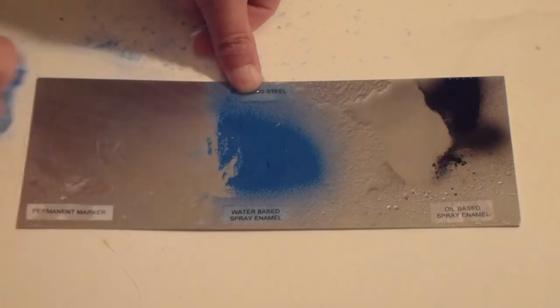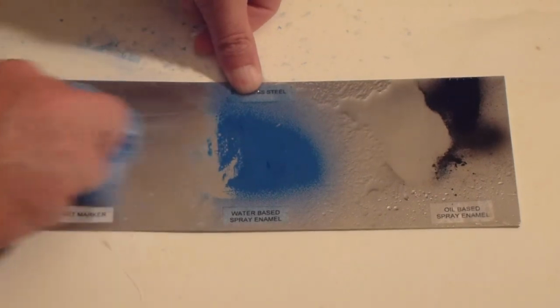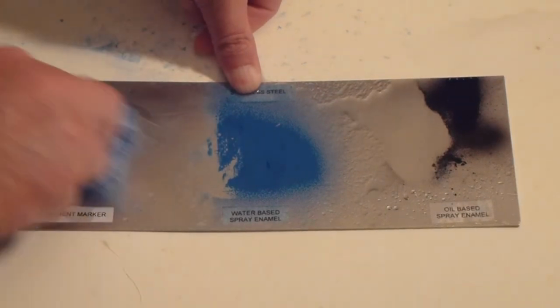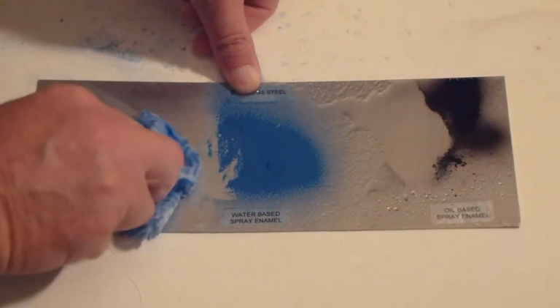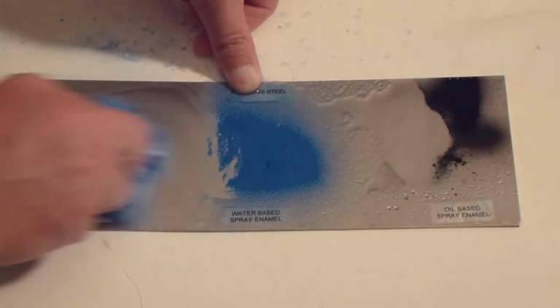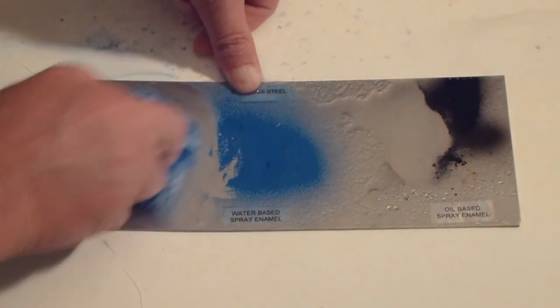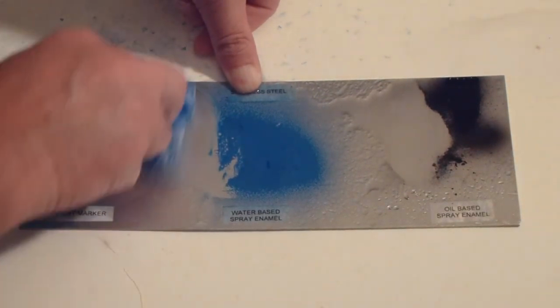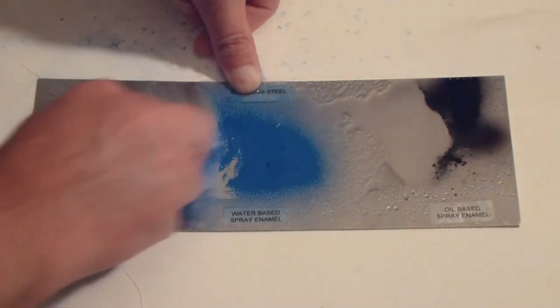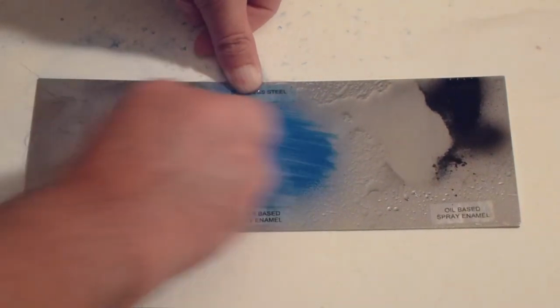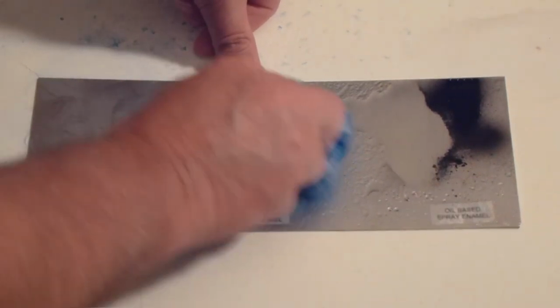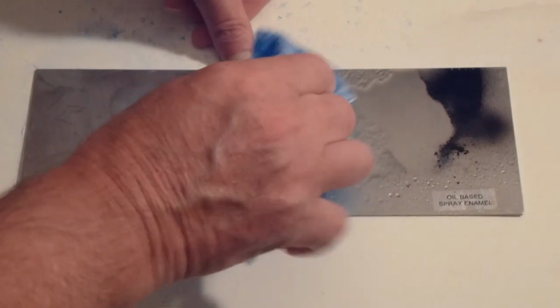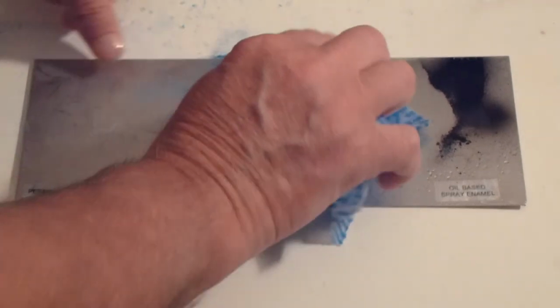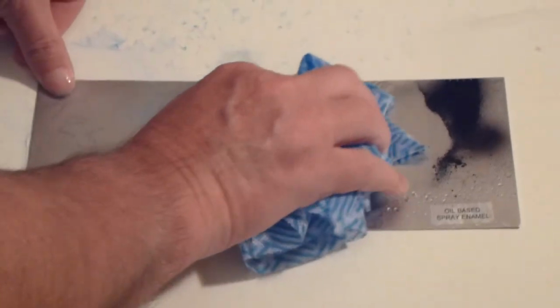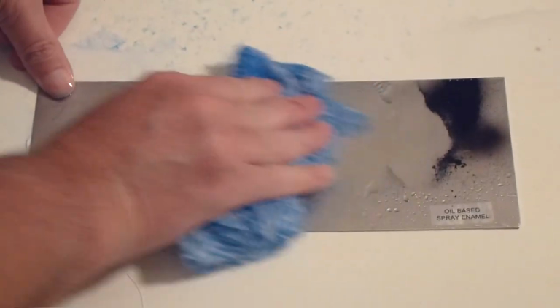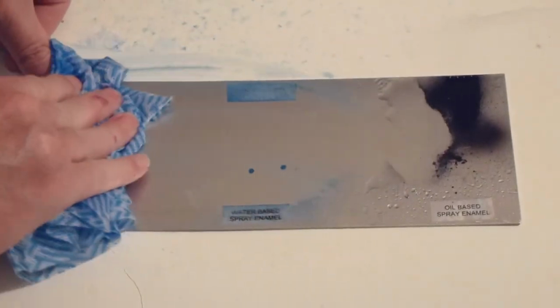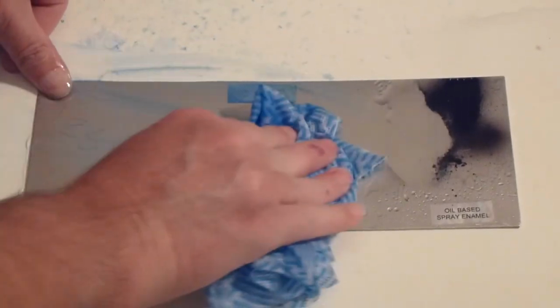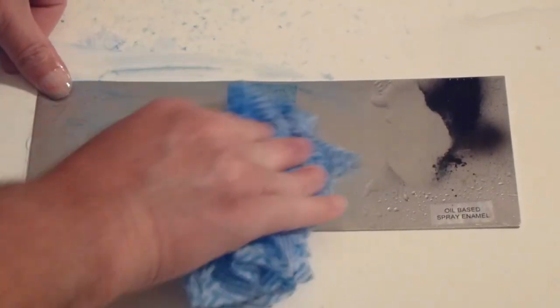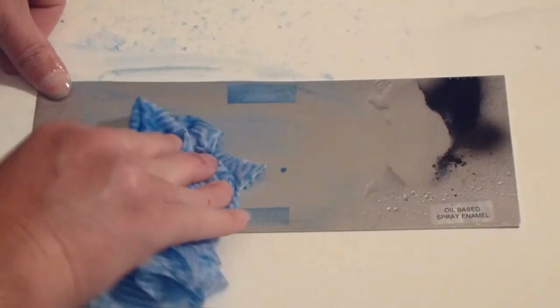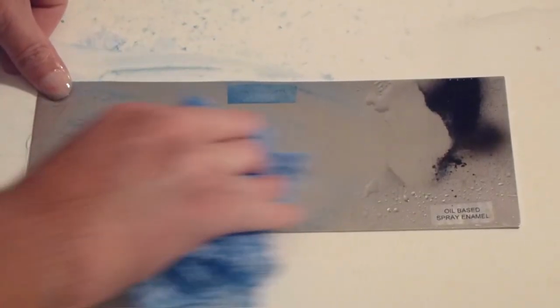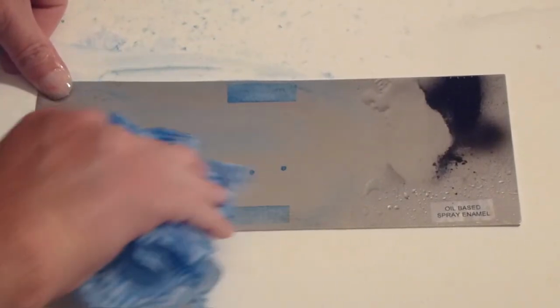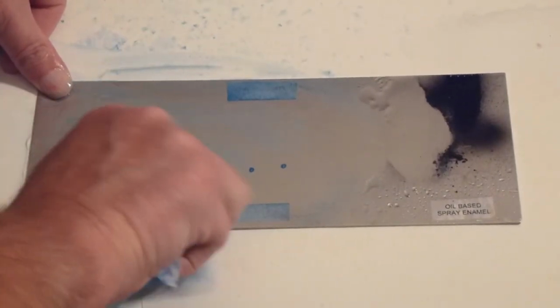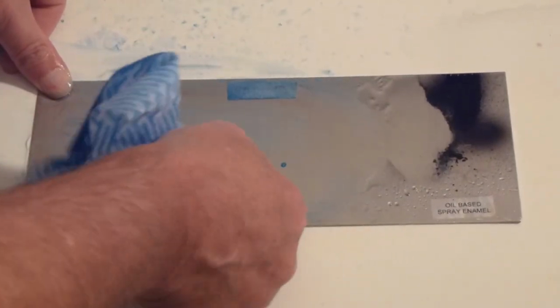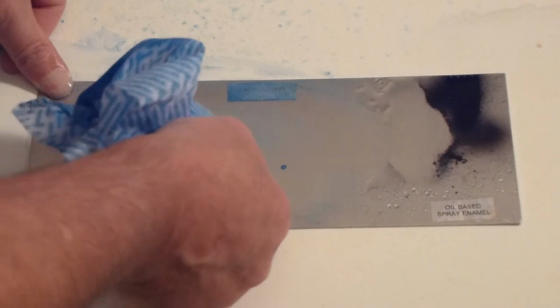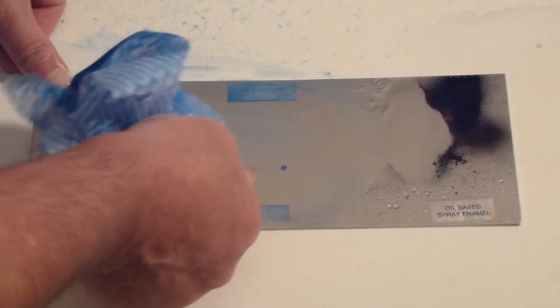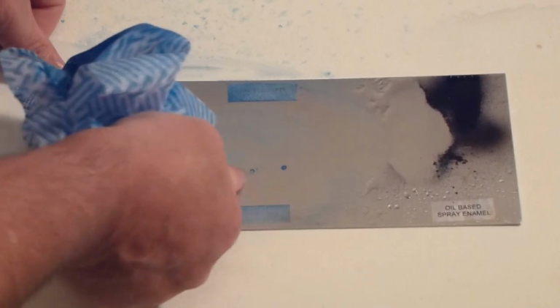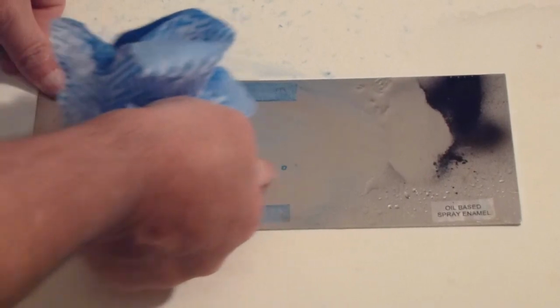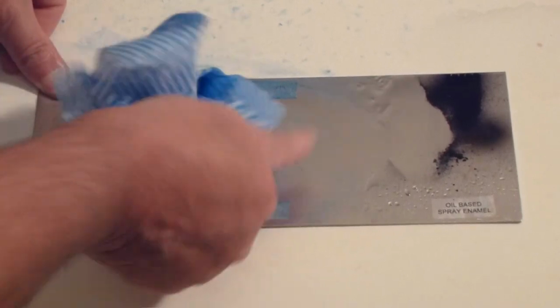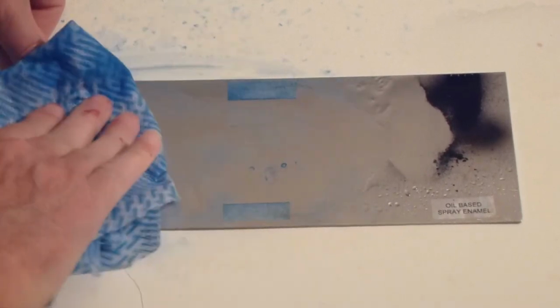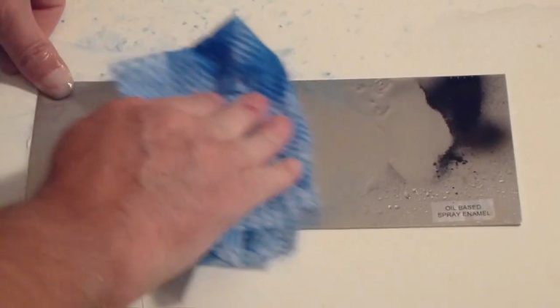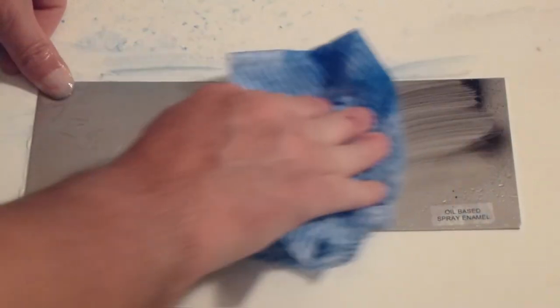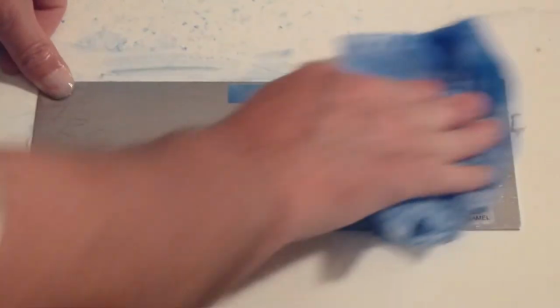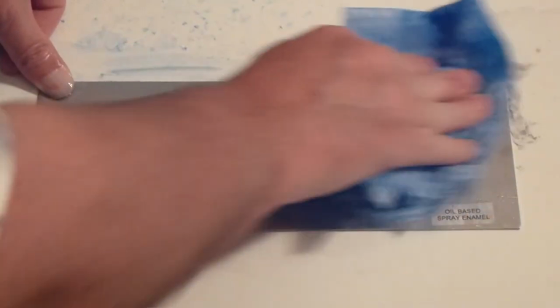You can see from this demonstration all the graffiti is no match for our cleaner, with it easily removed from the nano coated stainless steel. All that was needed was a cloth and our graffiti remover. No scrubbing required and the graffiti is gone.